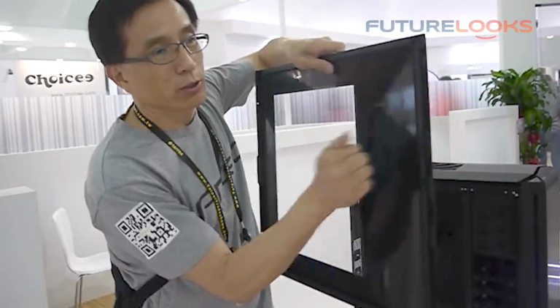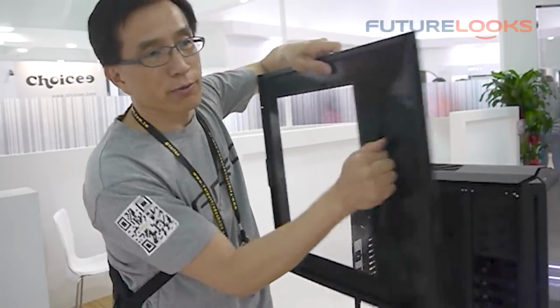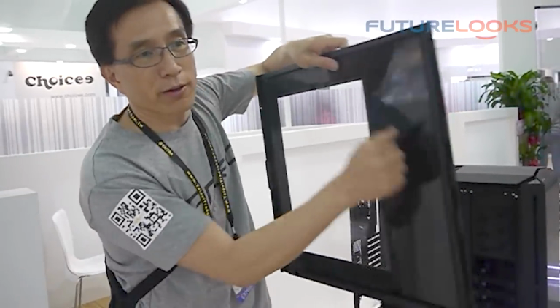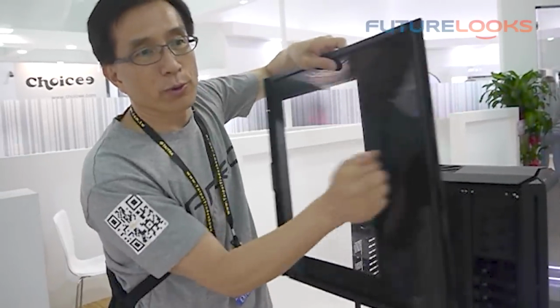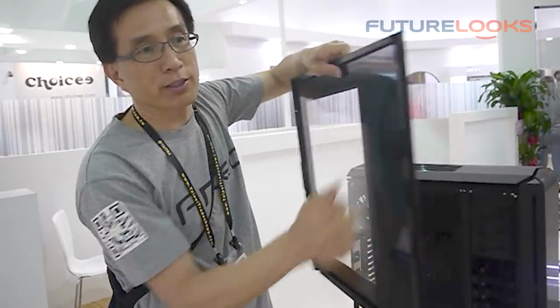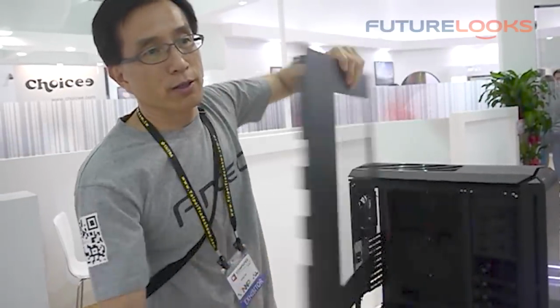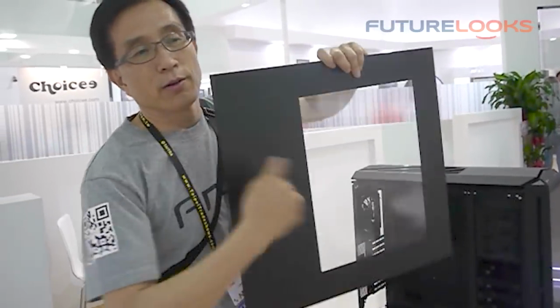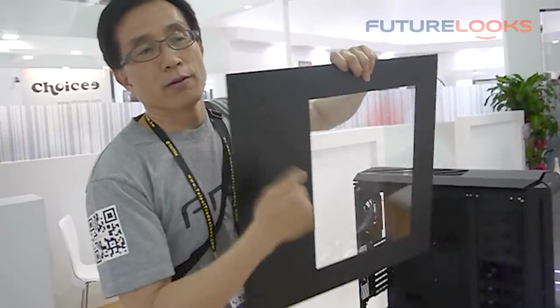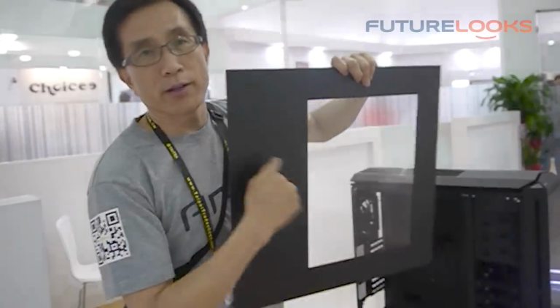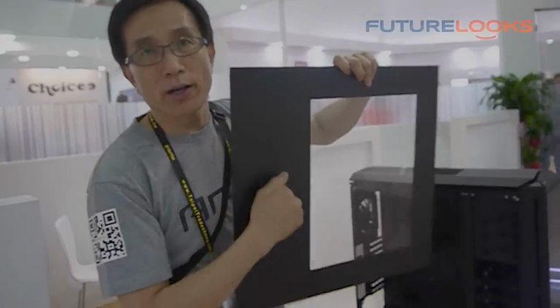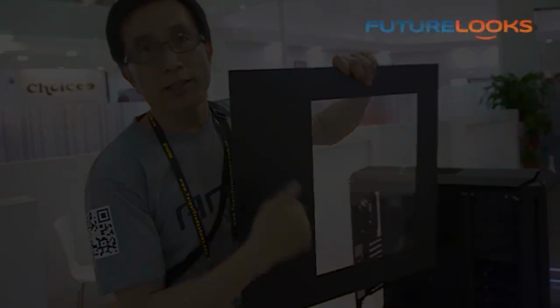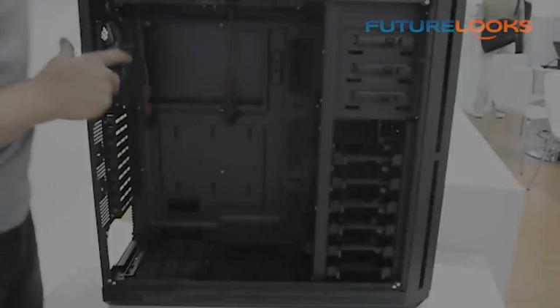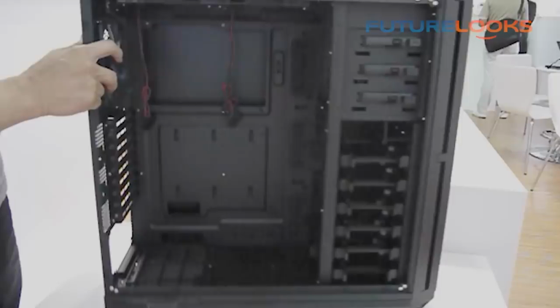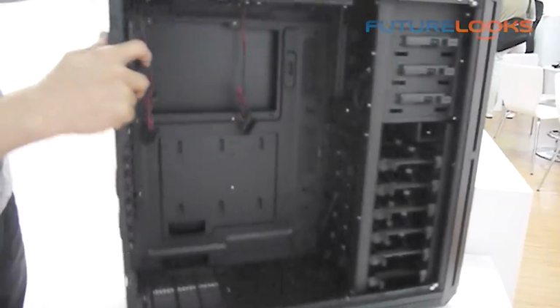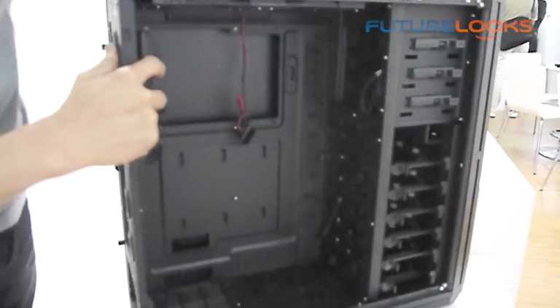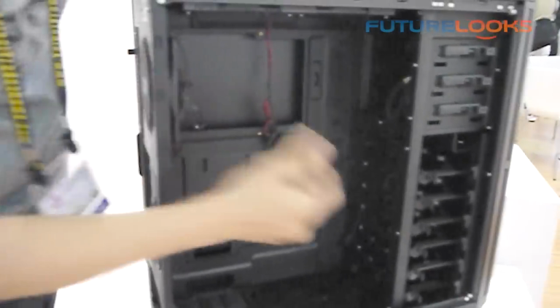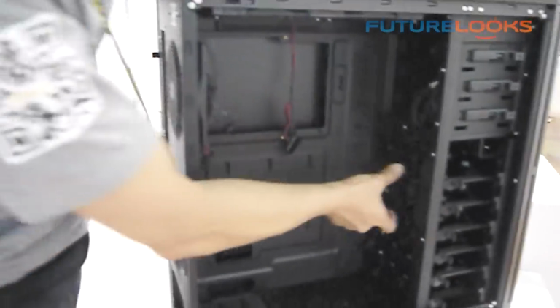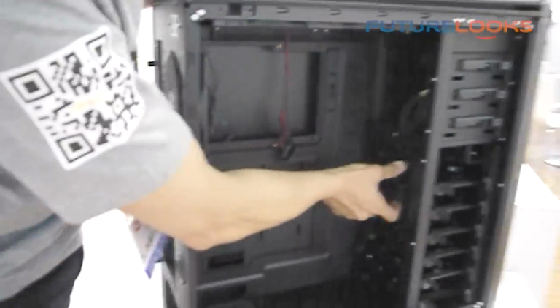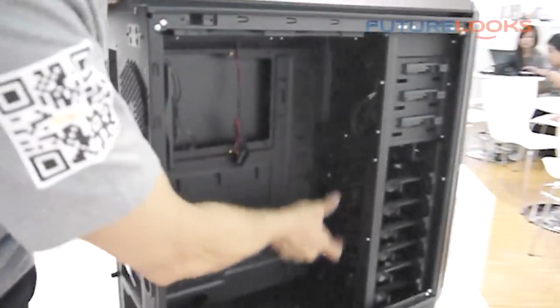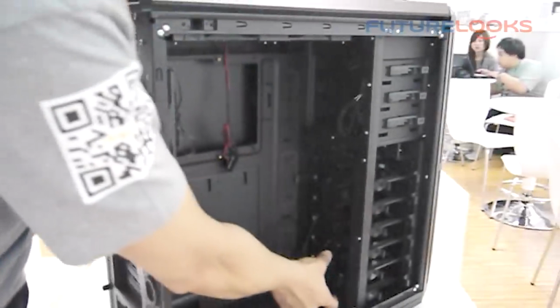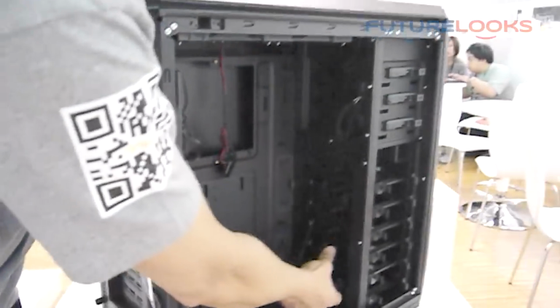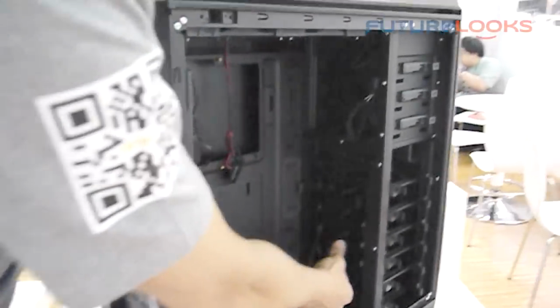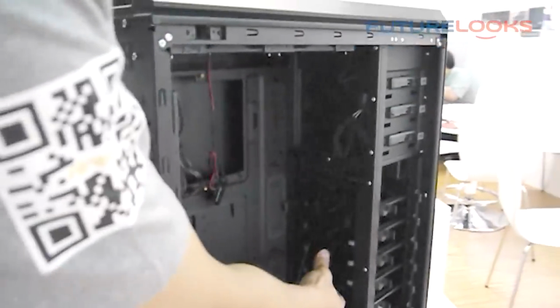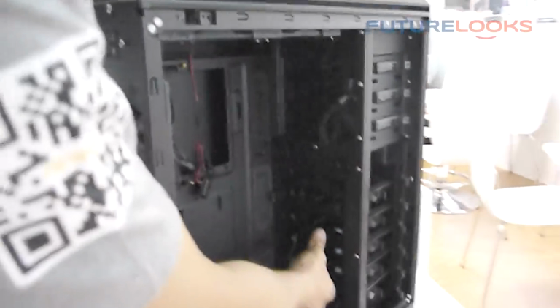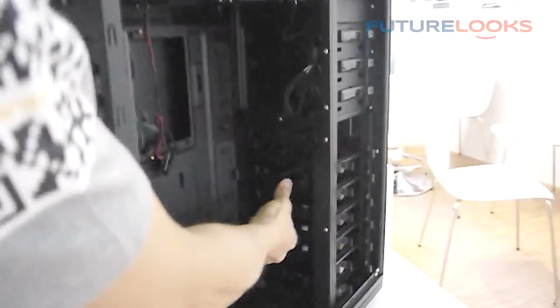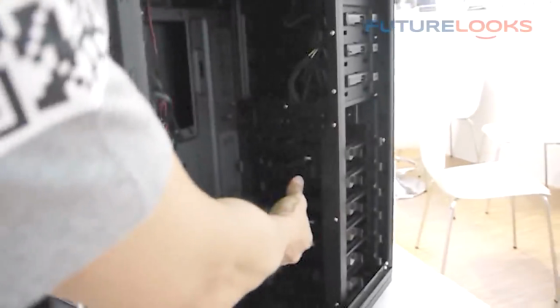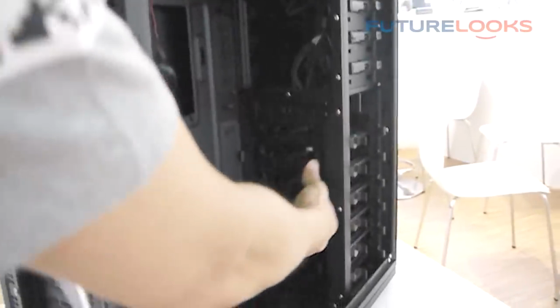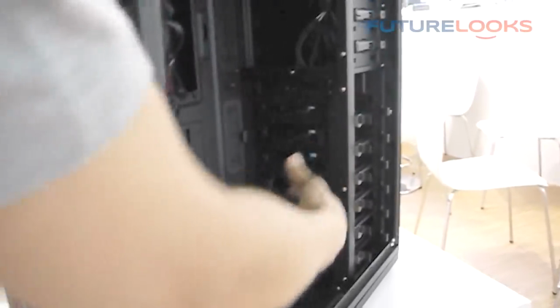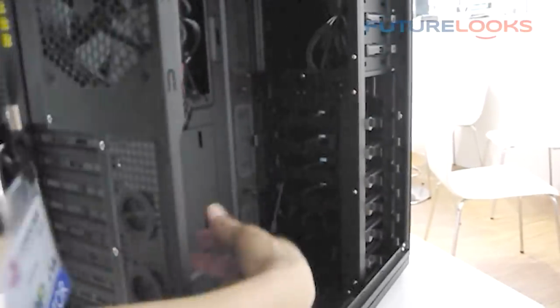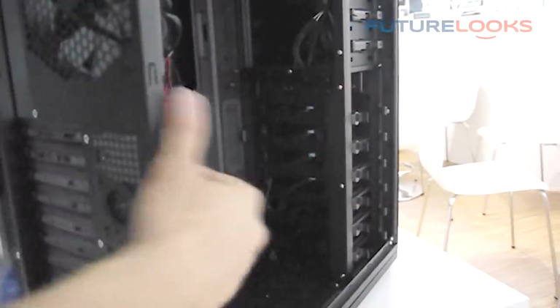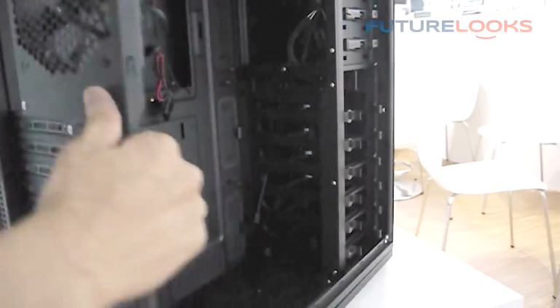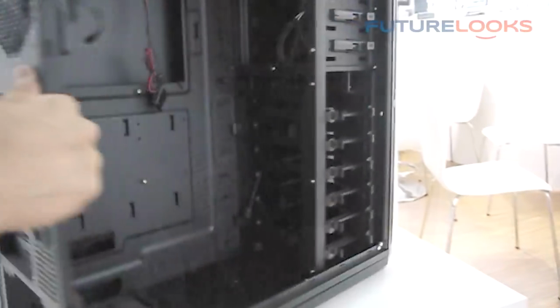So it's very rigid and very quiet. You also get two extra fans right after the hard drive cage to cool the longest graphics card. You have a dedicated 2.5-inch hard drive tool here.